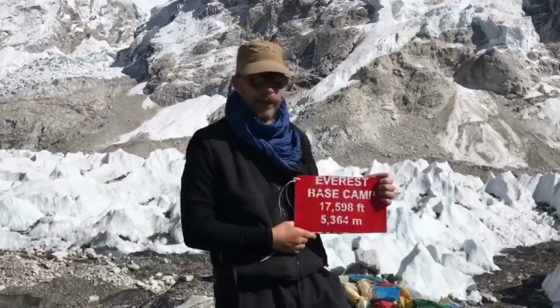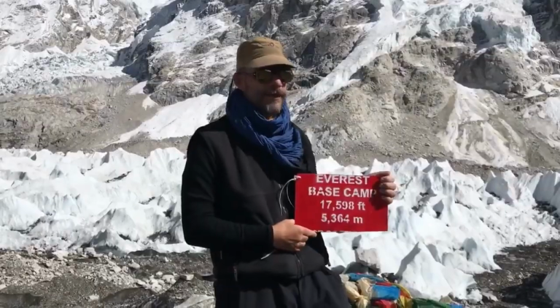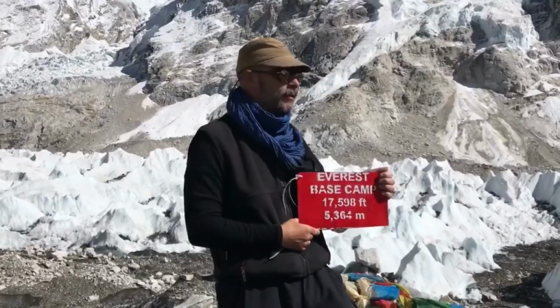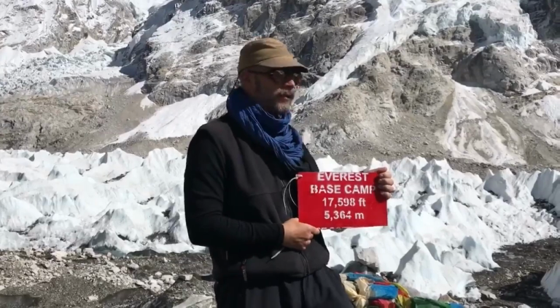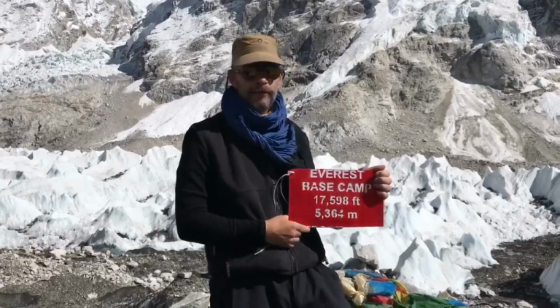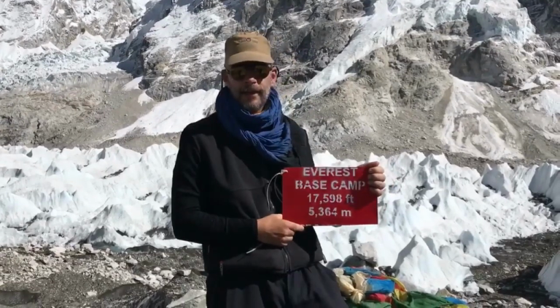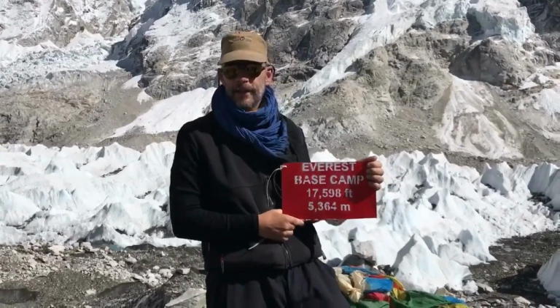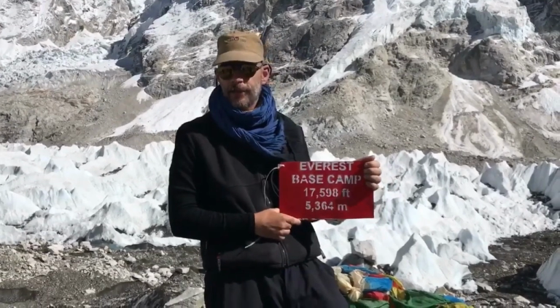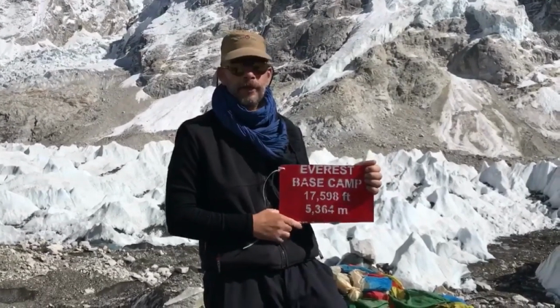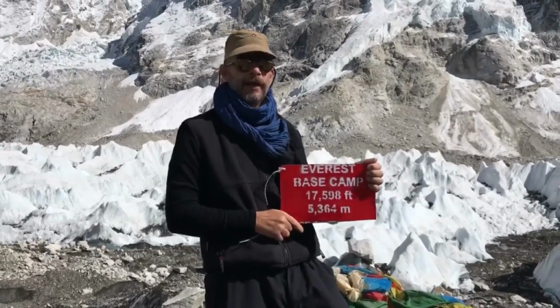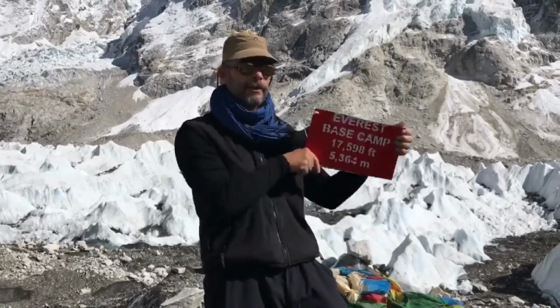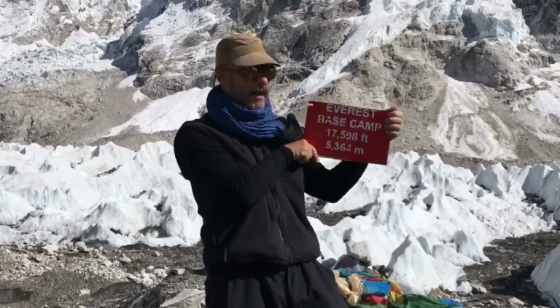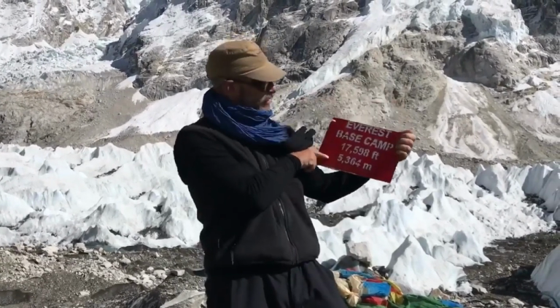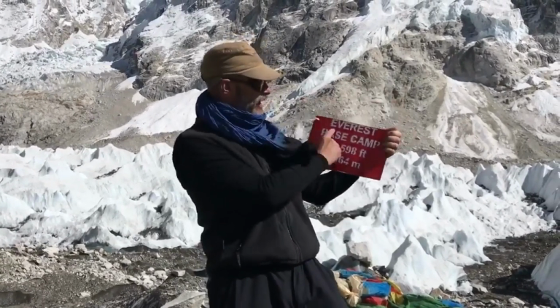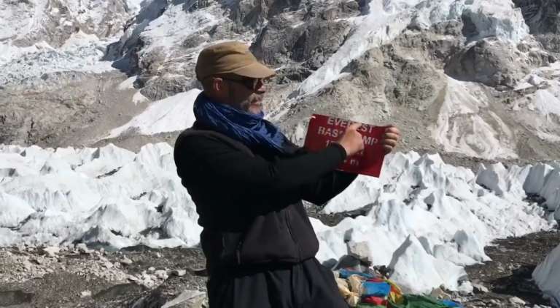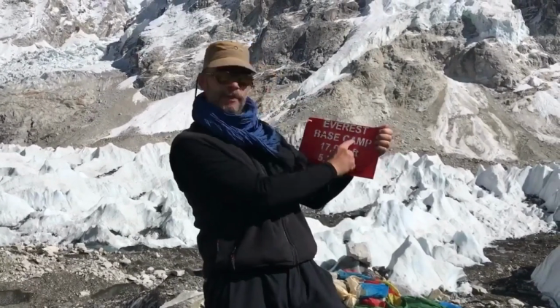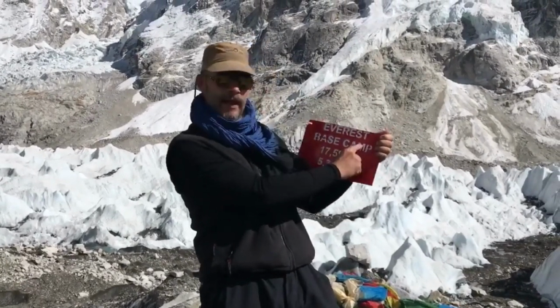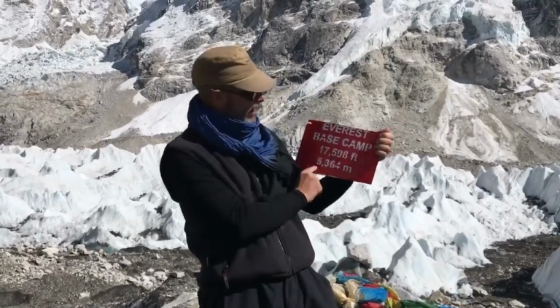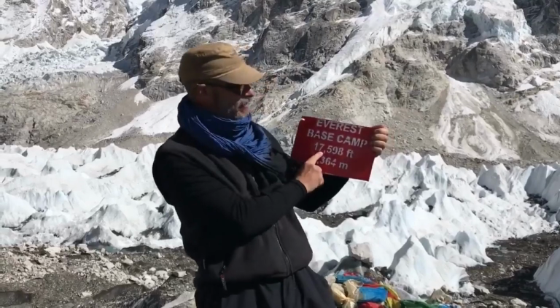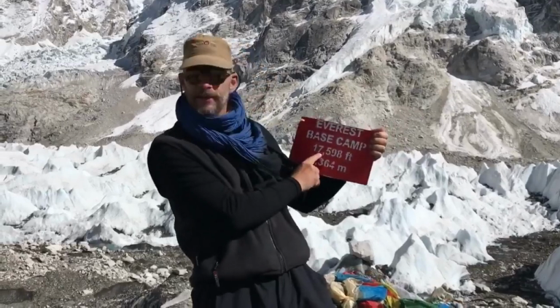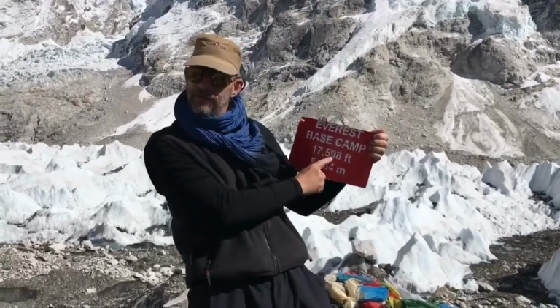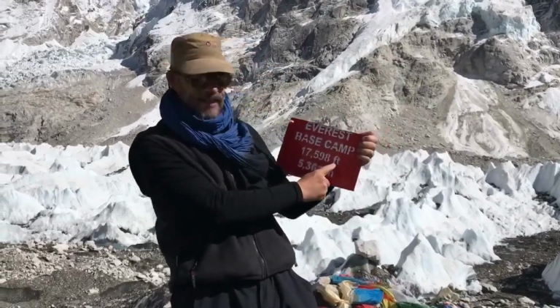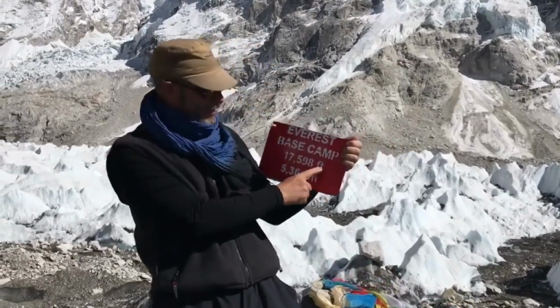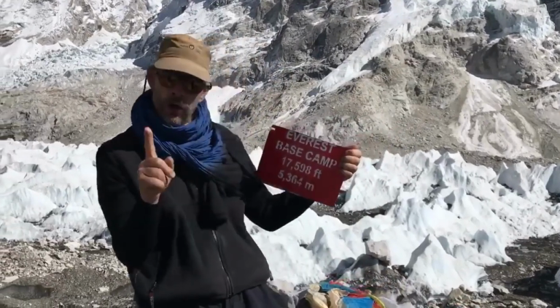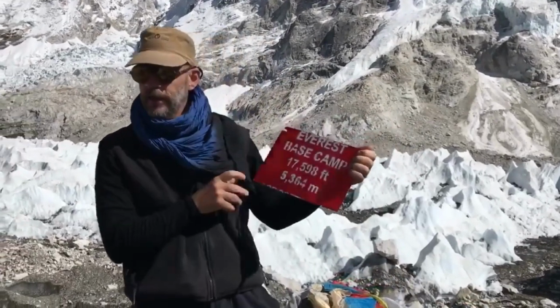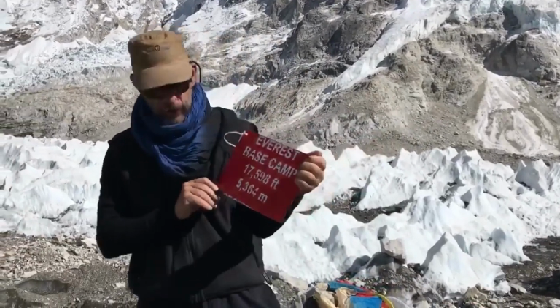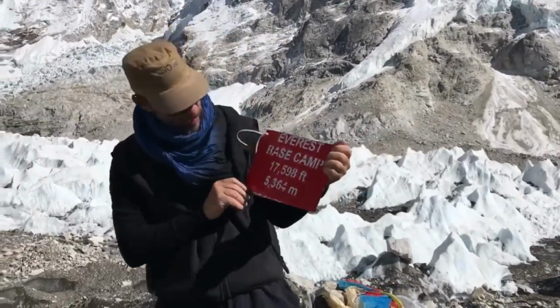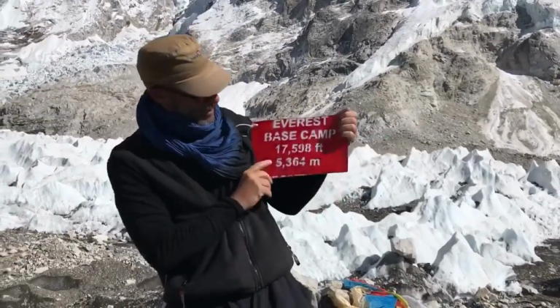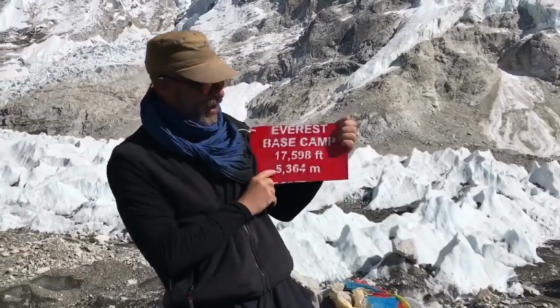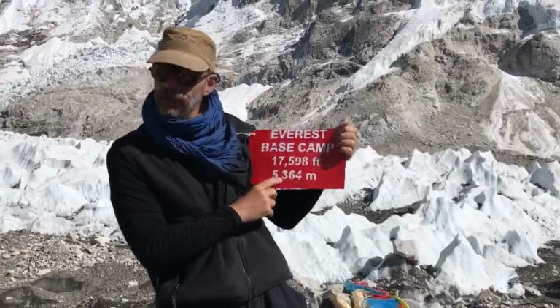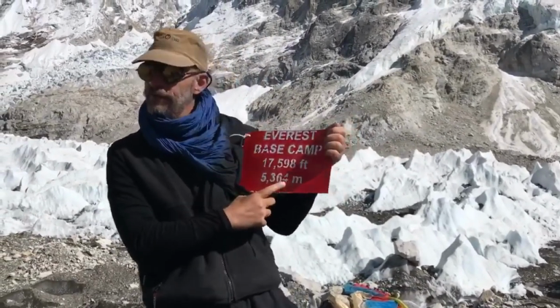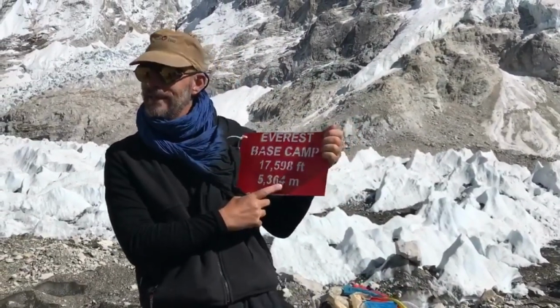When you finally walk for several days — 10 days or so — you finally get to a sign. The sign says Everest Base Camp at 17,598 feet. Or, if you're European, 5,304 meters.